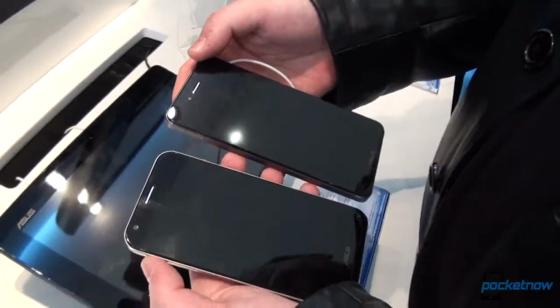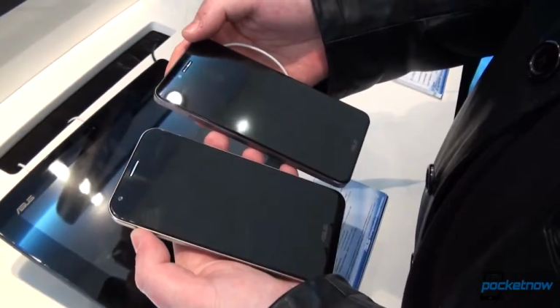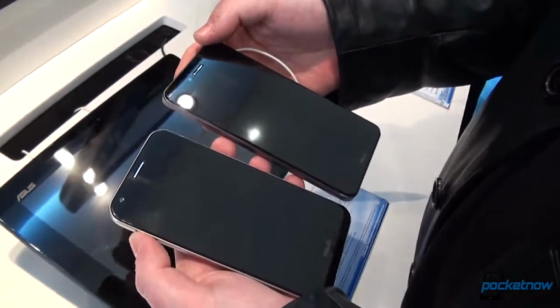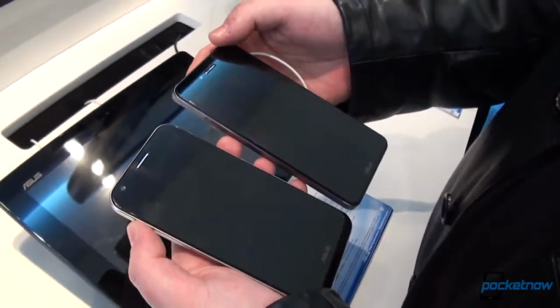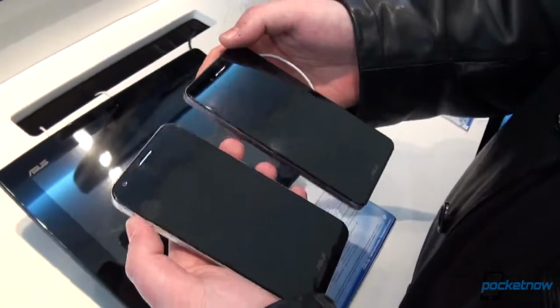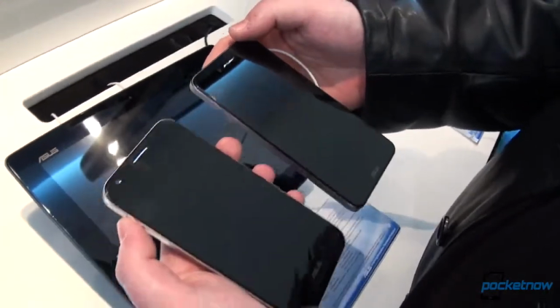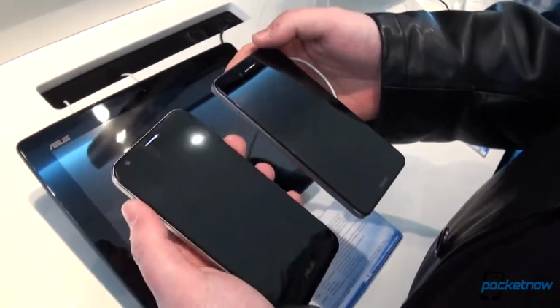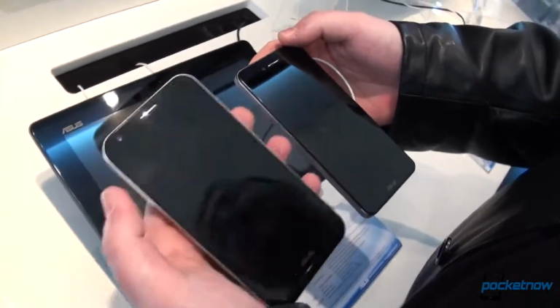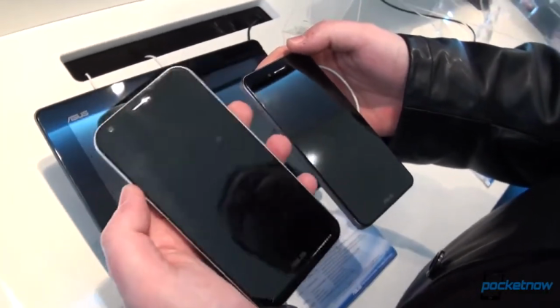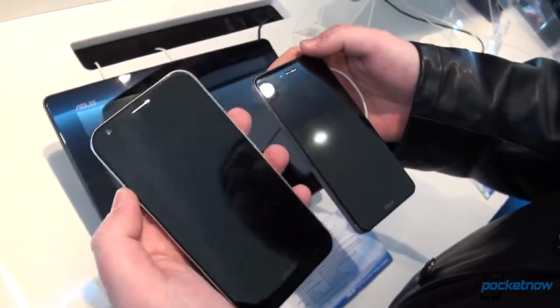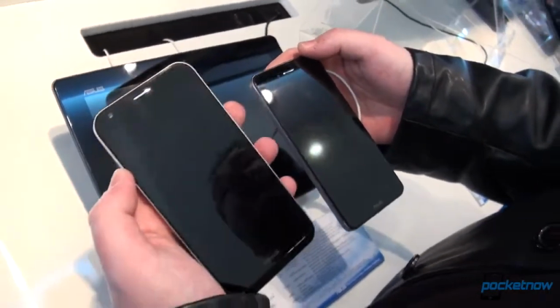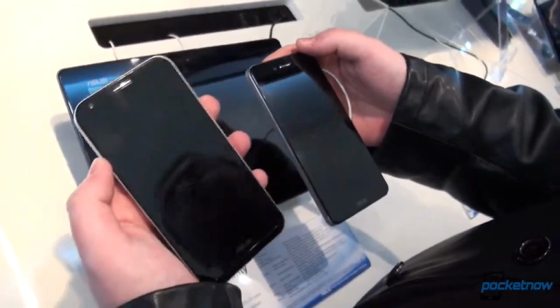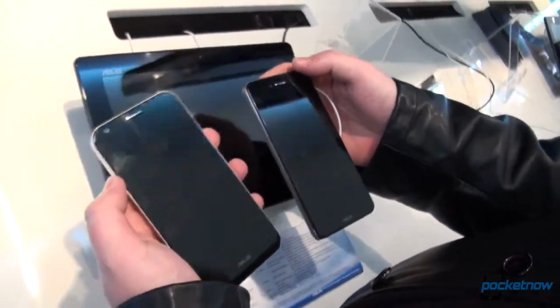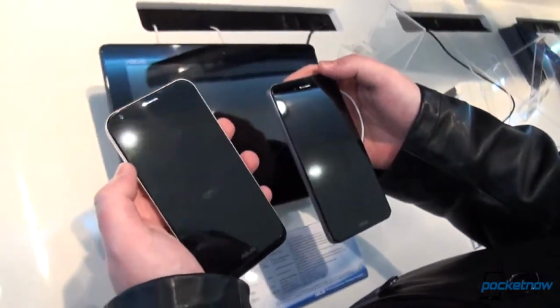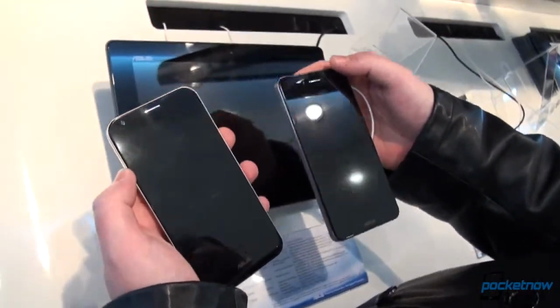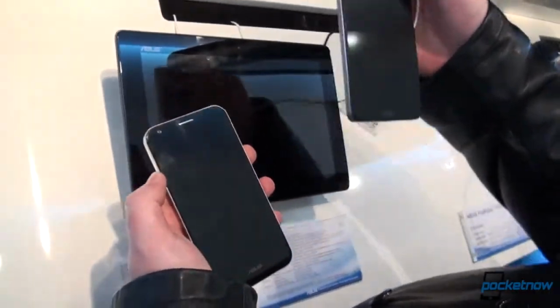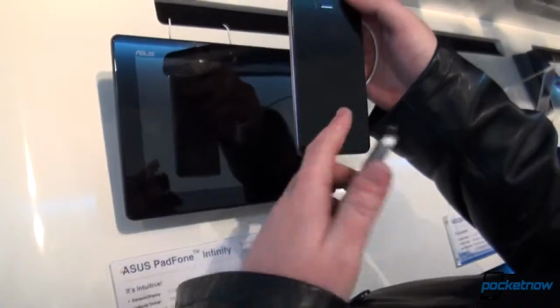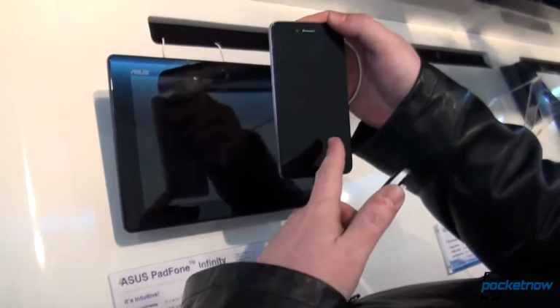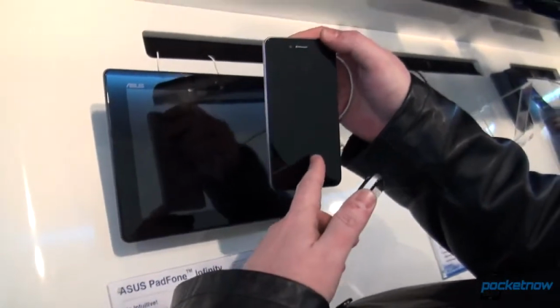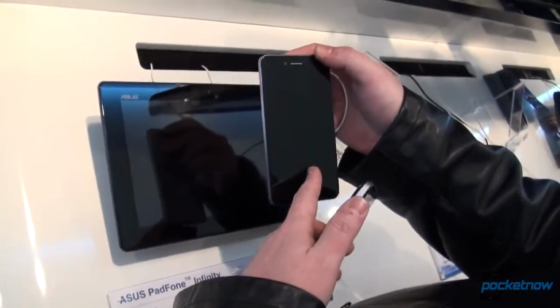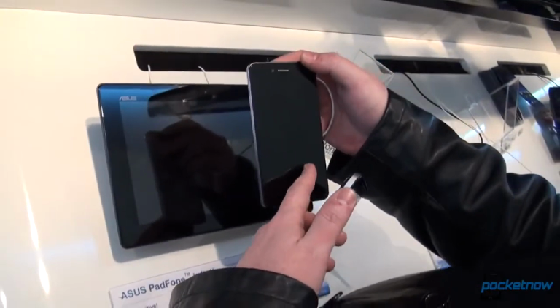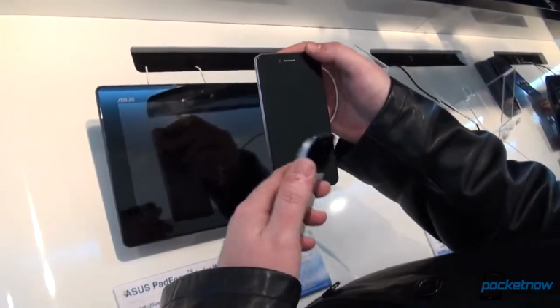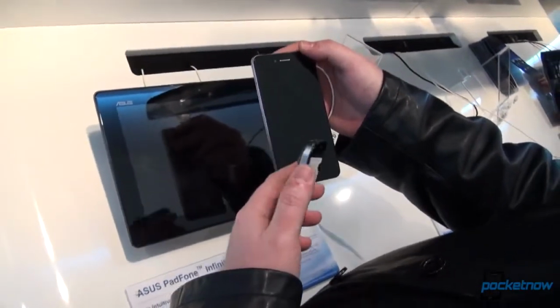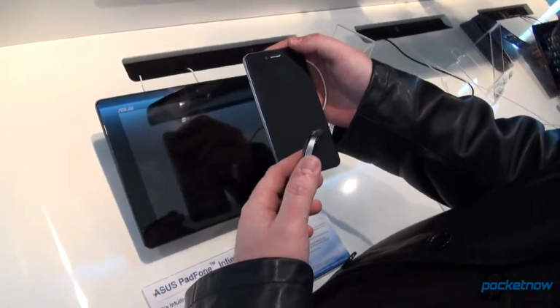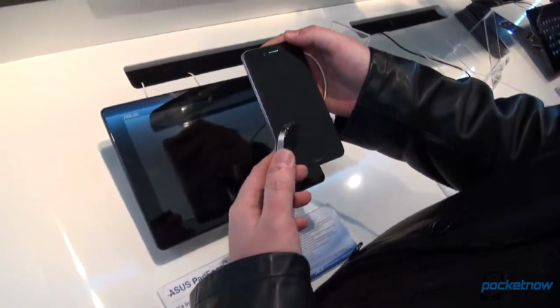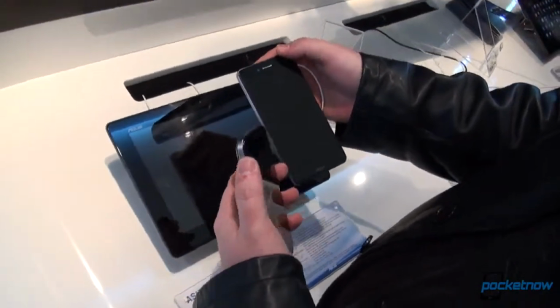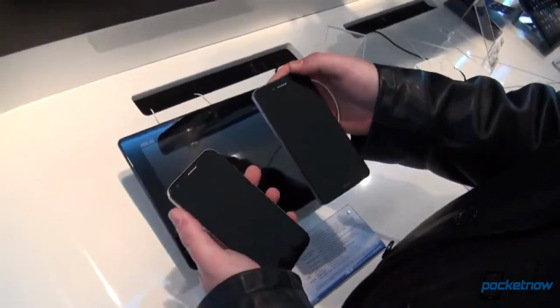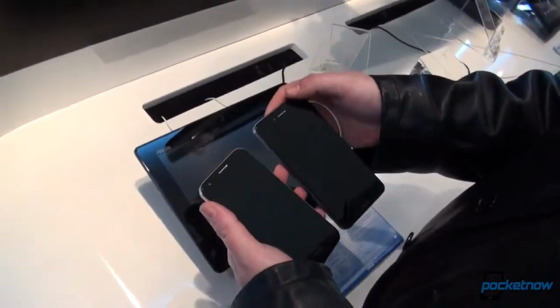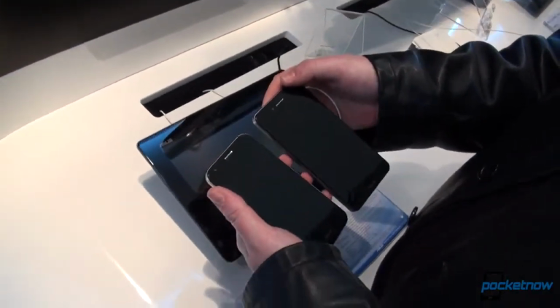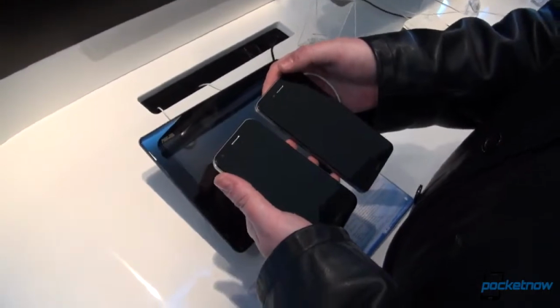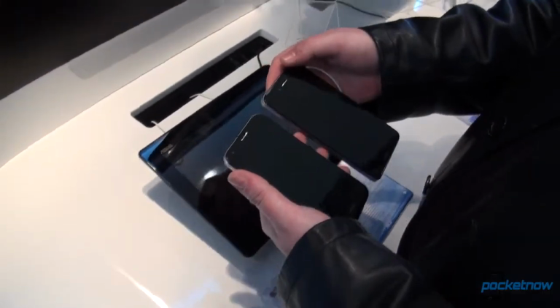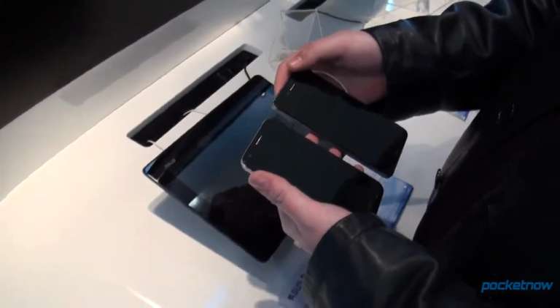As far as the operating system is concerned, both are running Android. The PadFone 2 is on 4.1.1, and we'll probably get the 4.1.2 update, while the PadFone Infinity is already running on 4.1.2. We wish we'd seen 4.2, but maybe an upgrade to Key Lime Pie is in place.